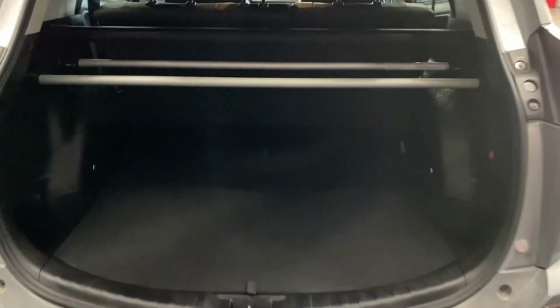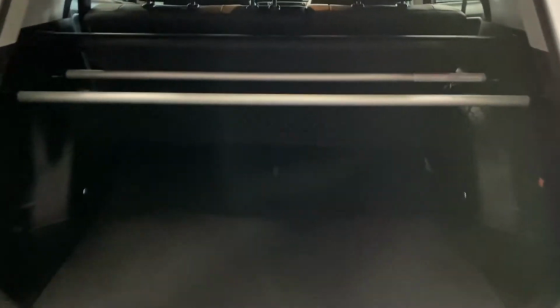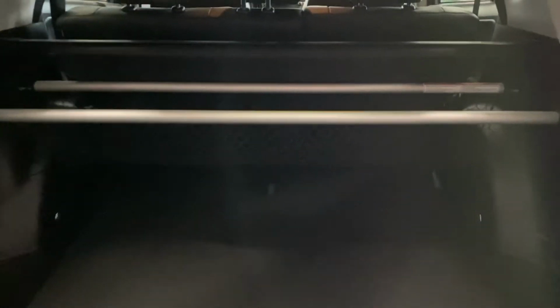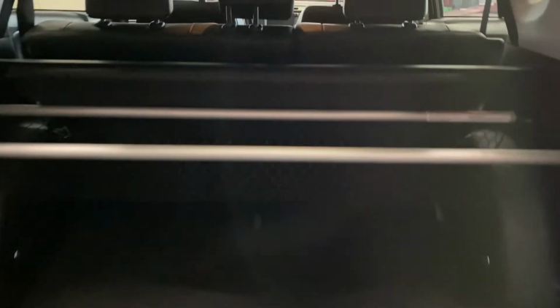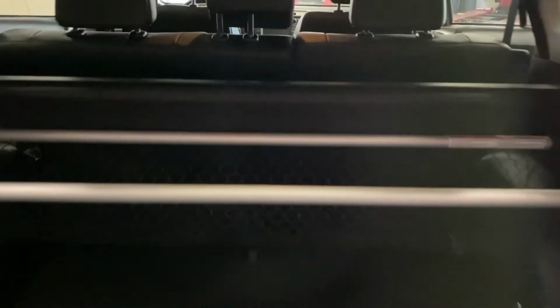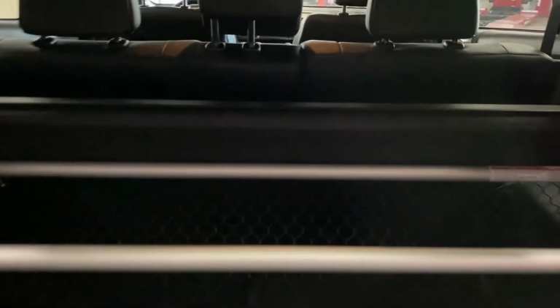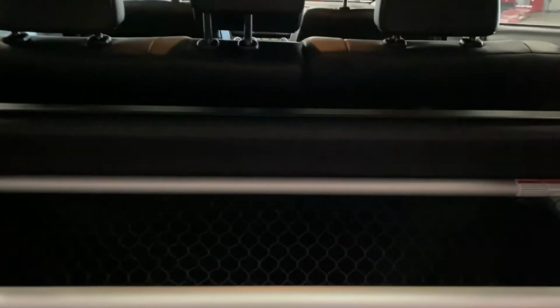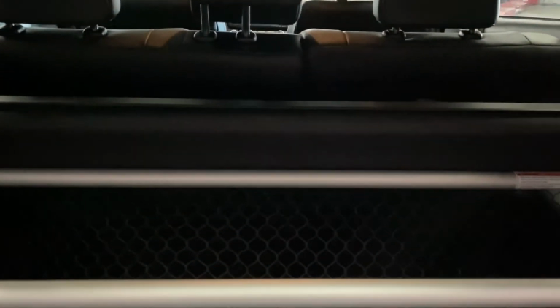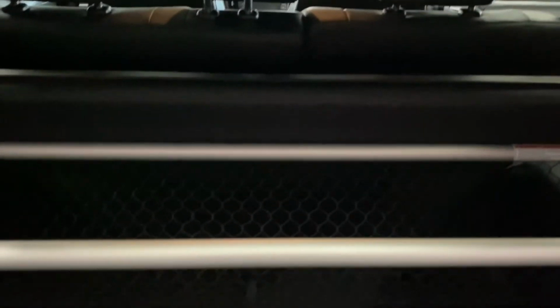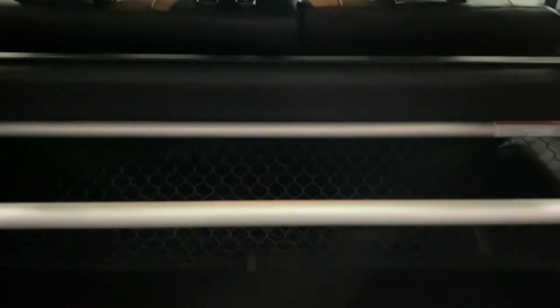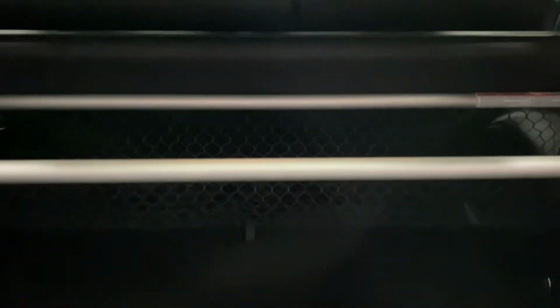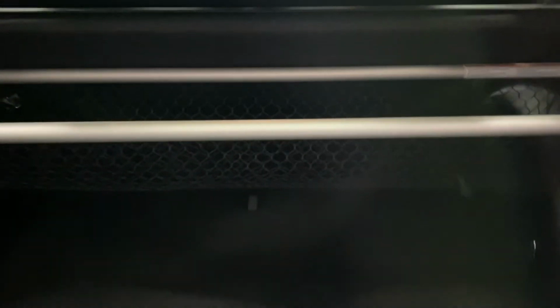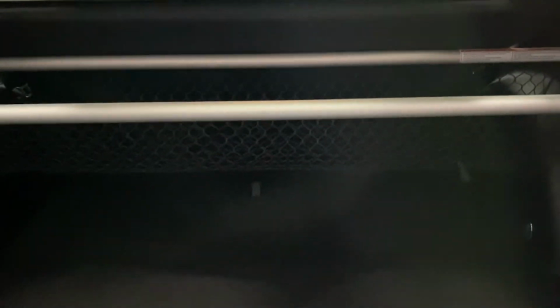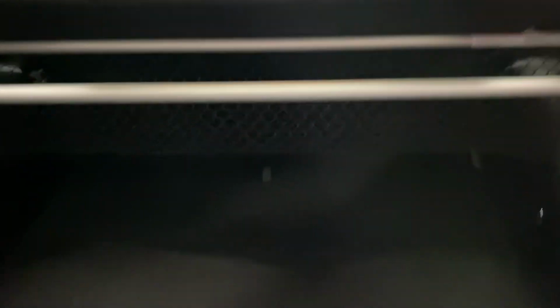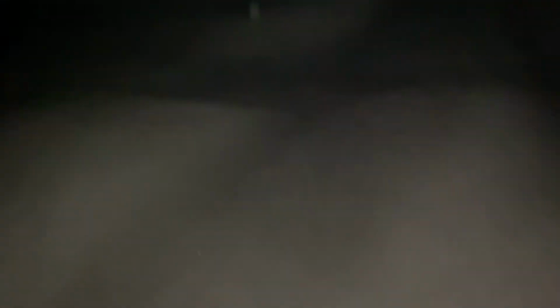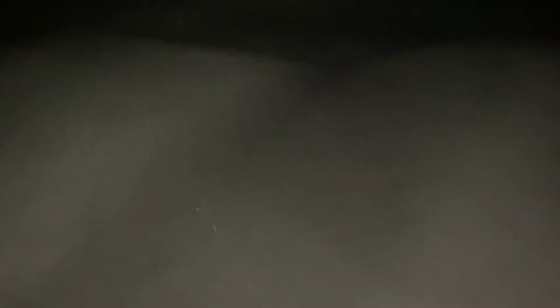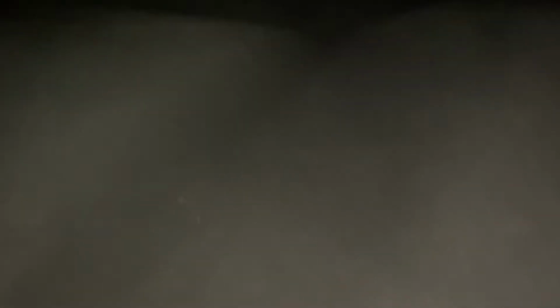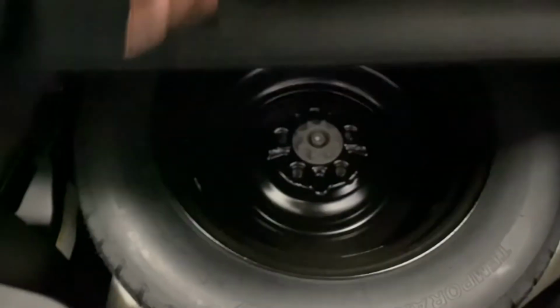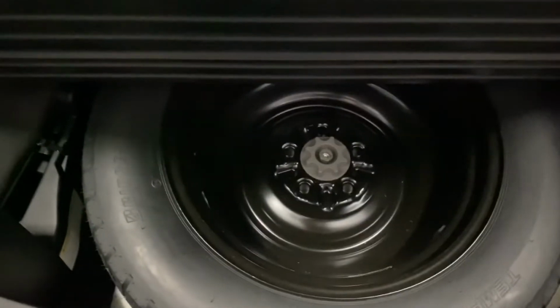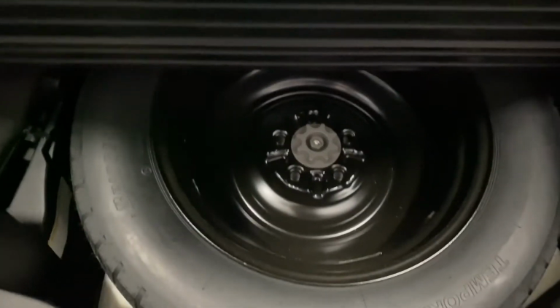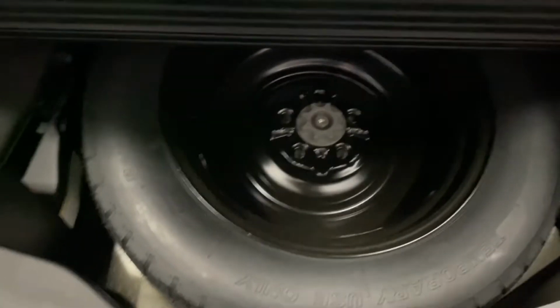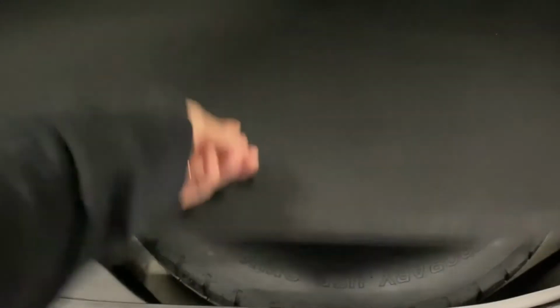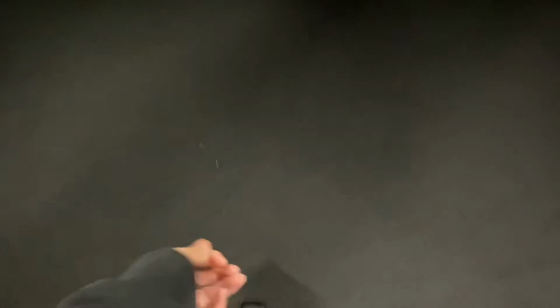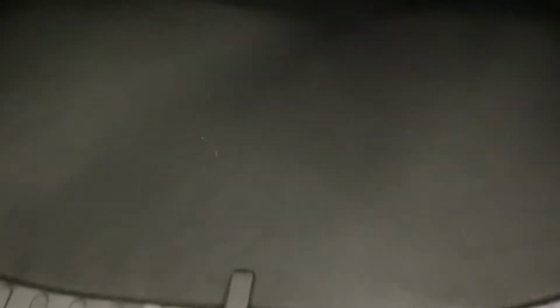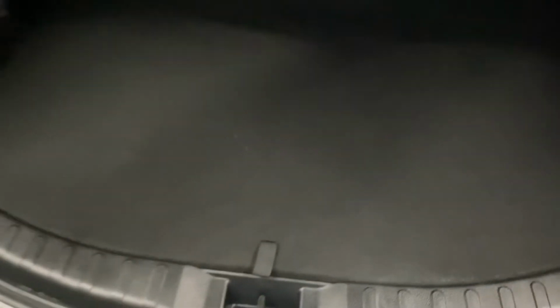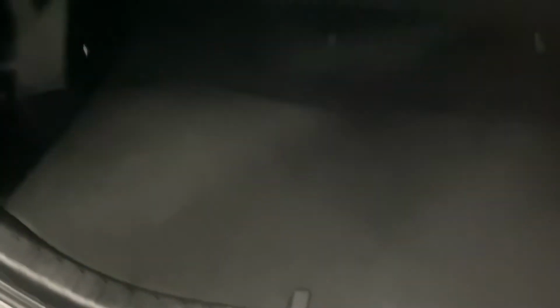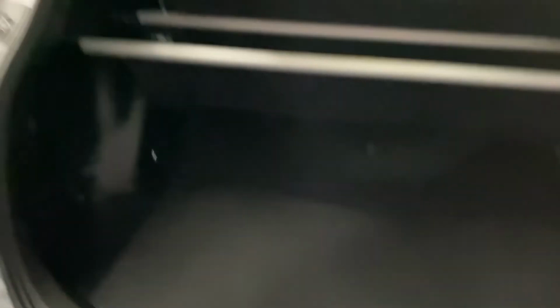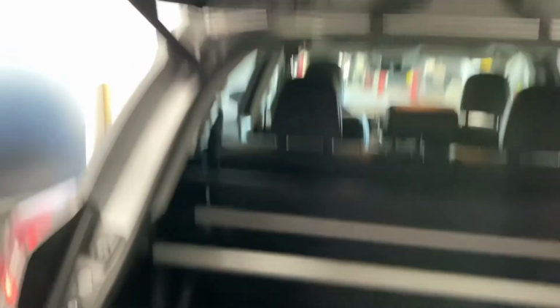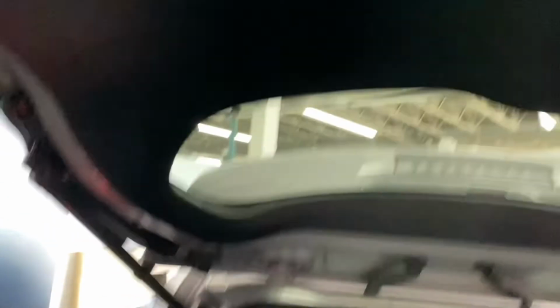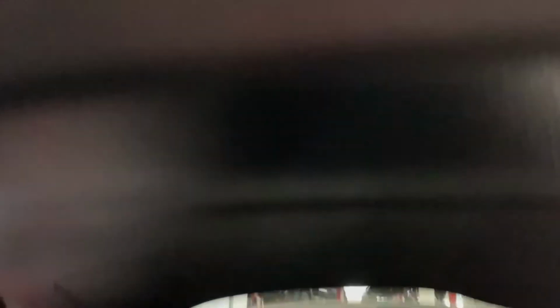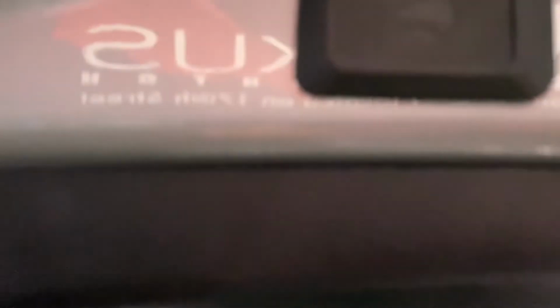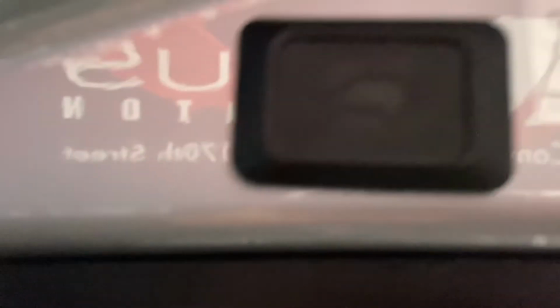In the rear trunk, you have your tono cover, your cargo net, and your spare tire below. You also have an automatic closing trunk.